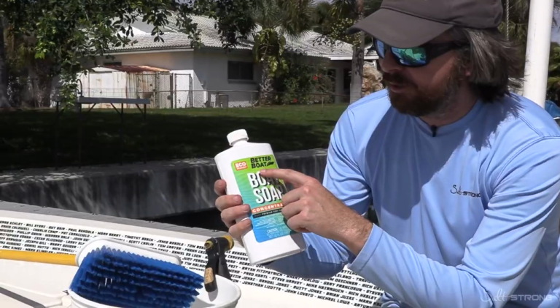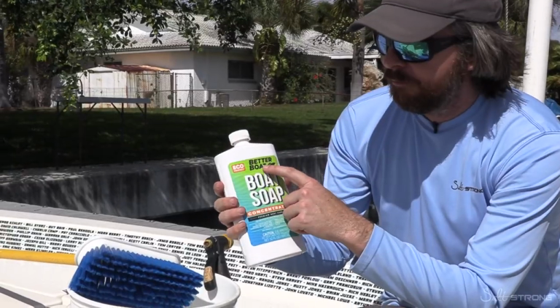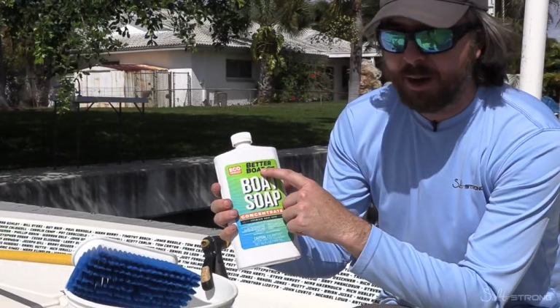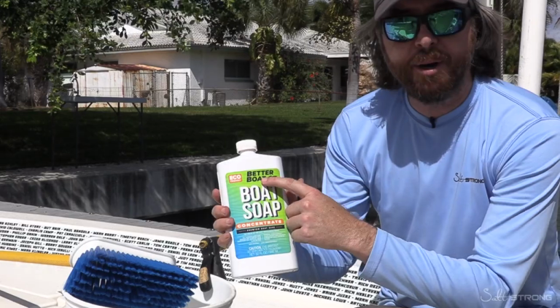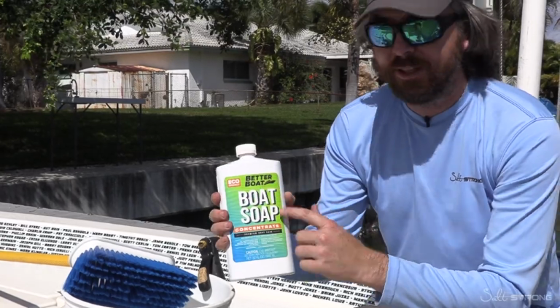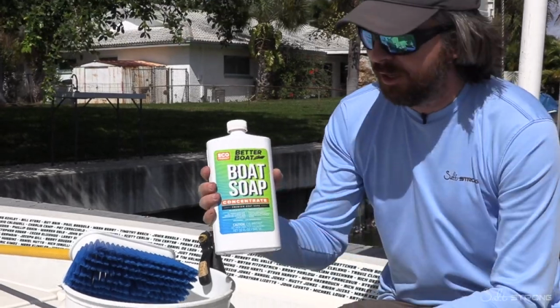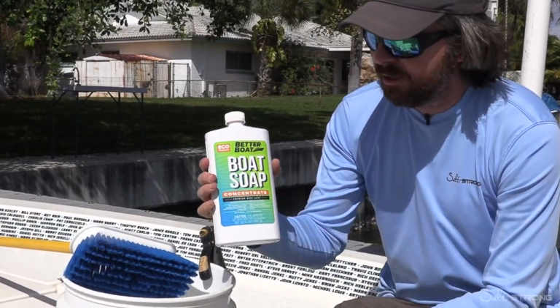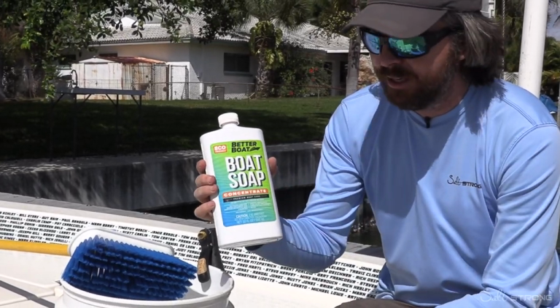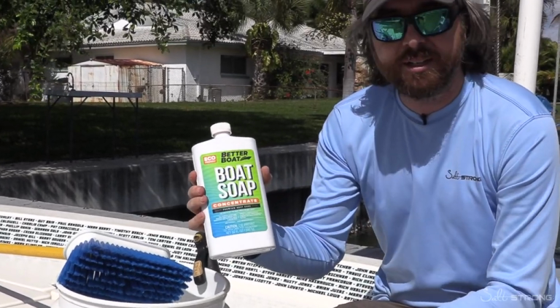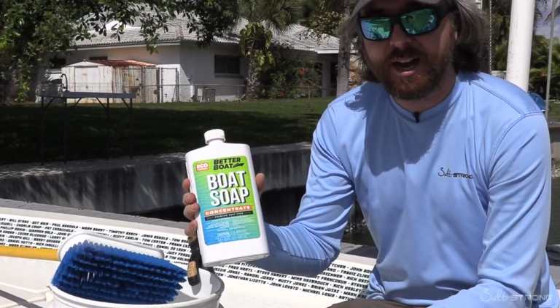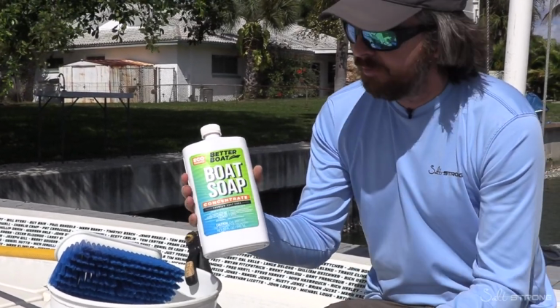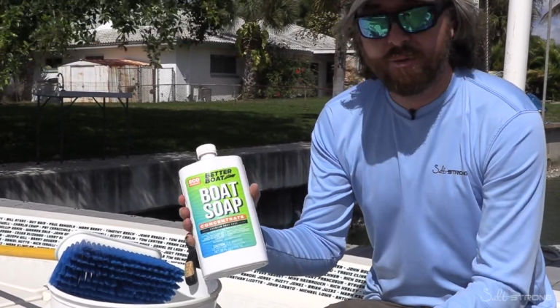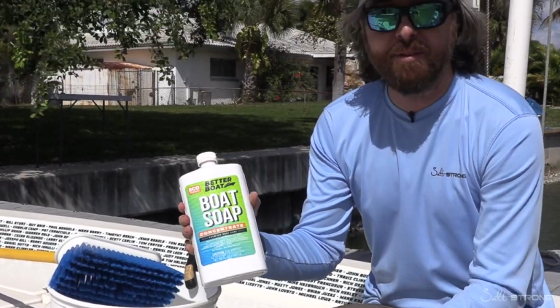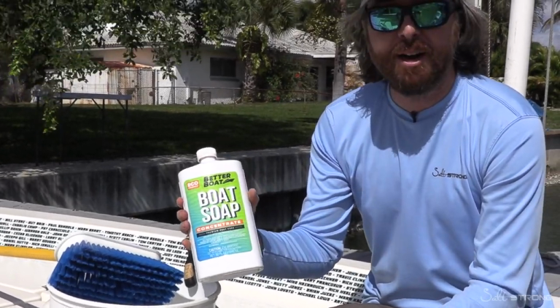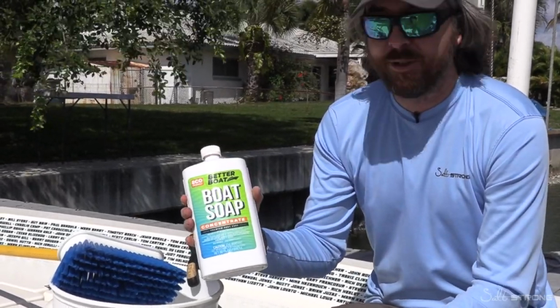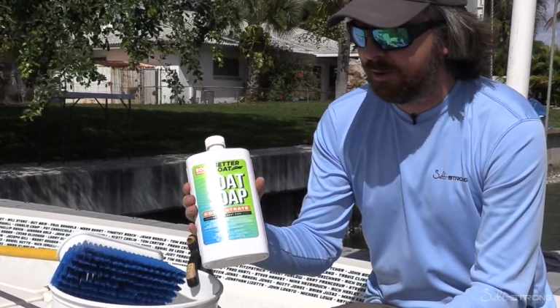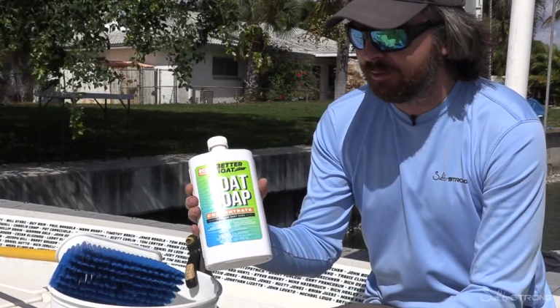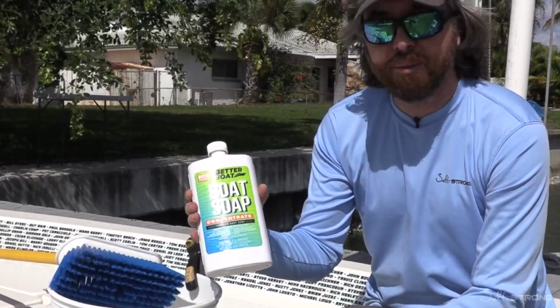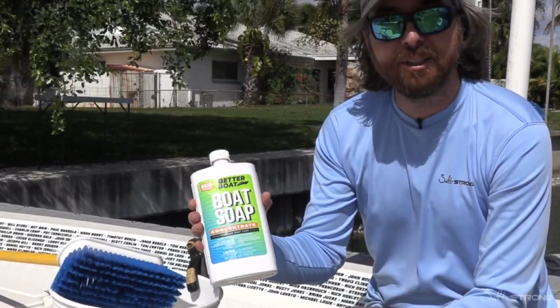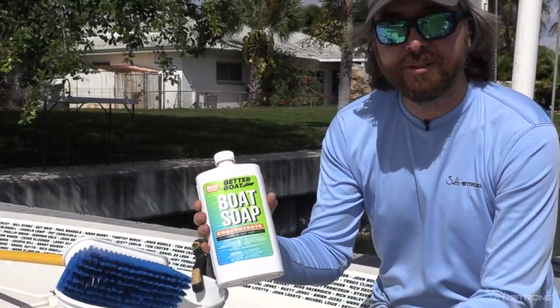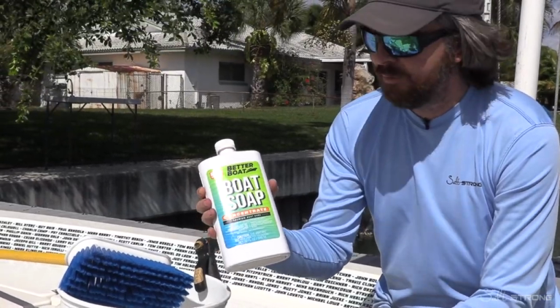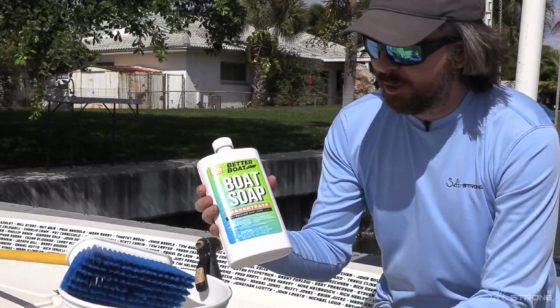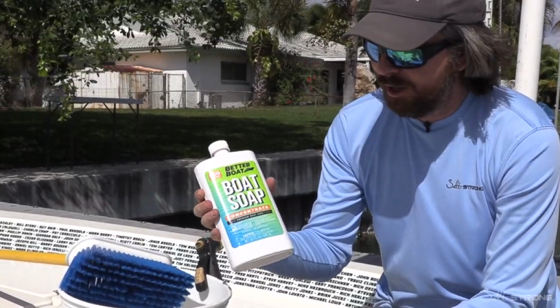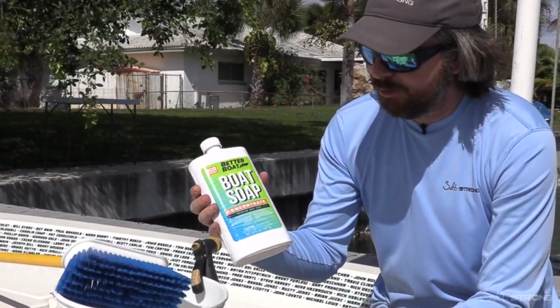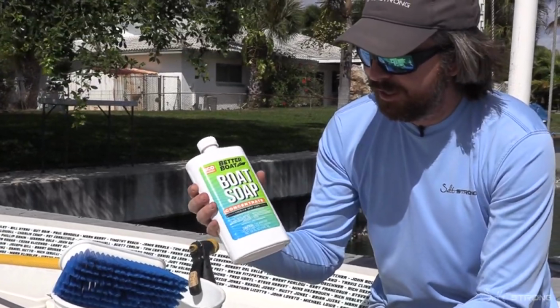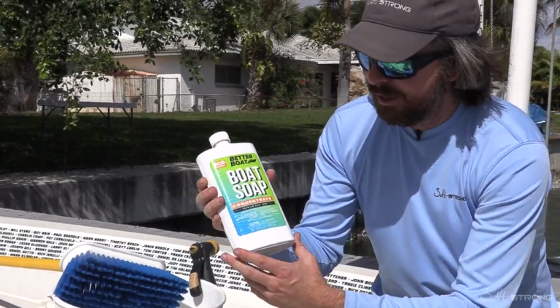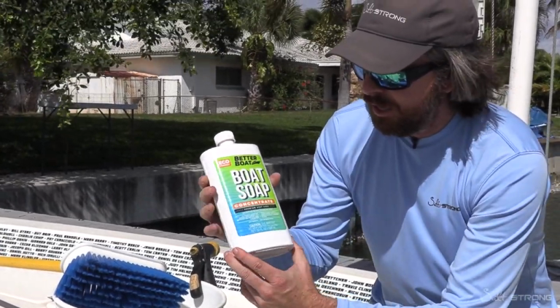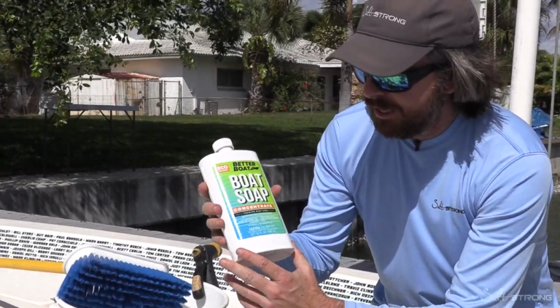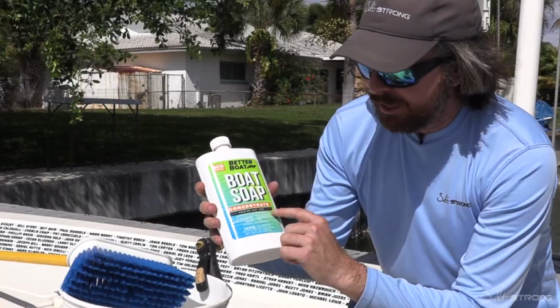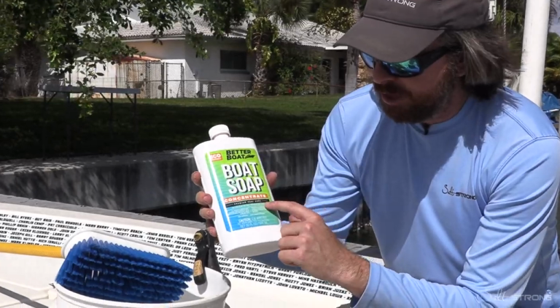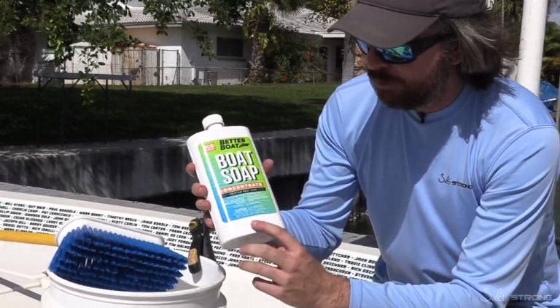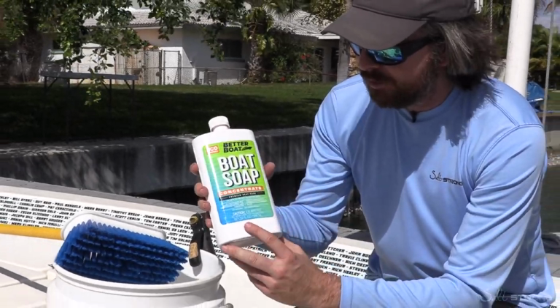This is from Better Boat — they sent this in for me to test it out. So far I've been very impressed. I've been using it for the past three to six months and I'm really digging it. And it is biodegradable, which is awesome.